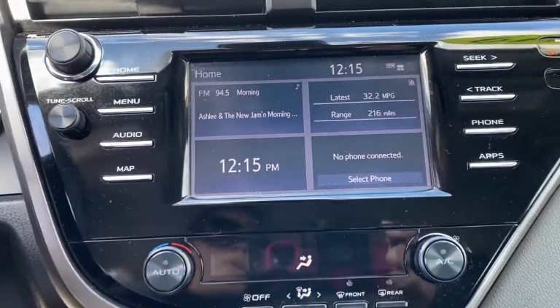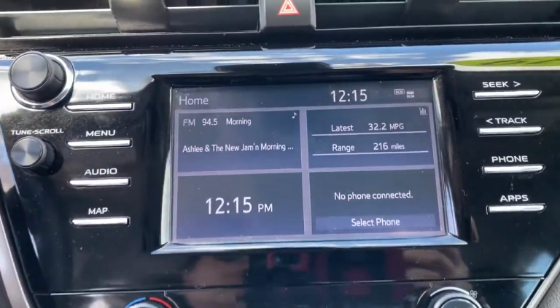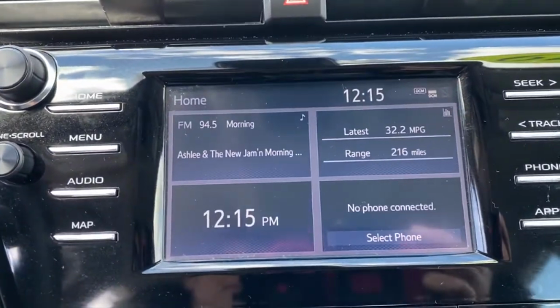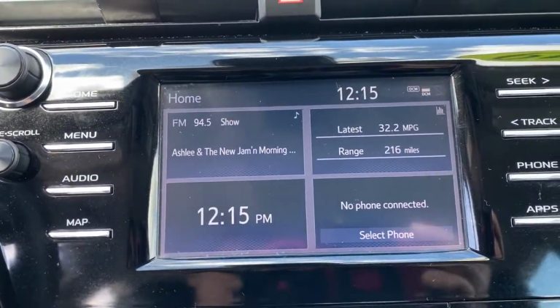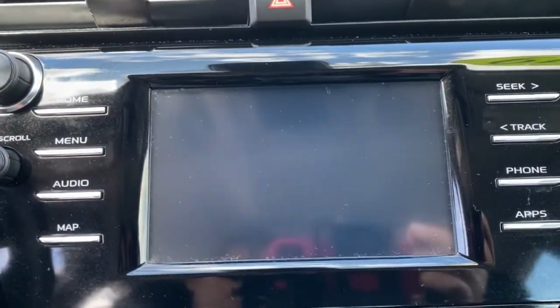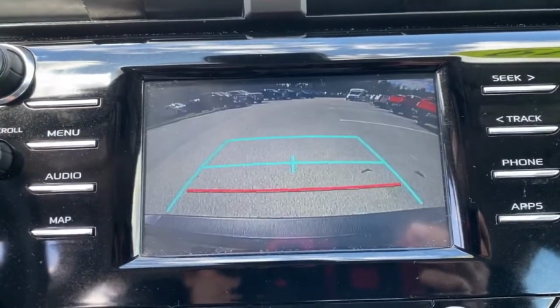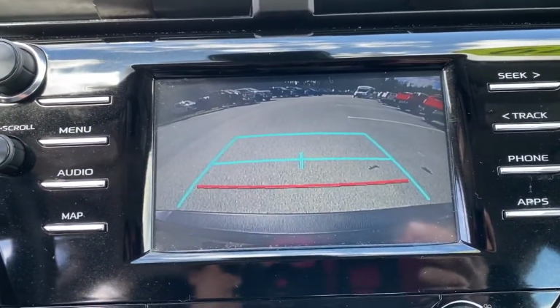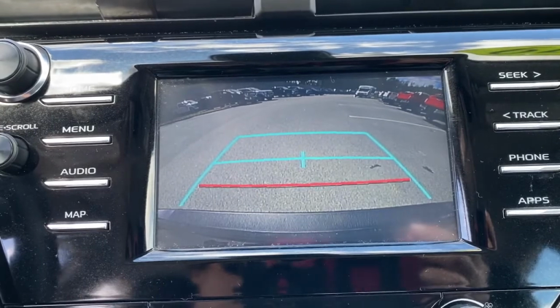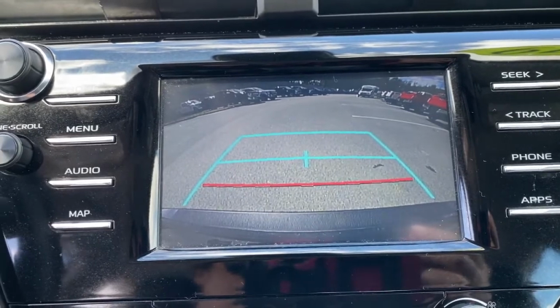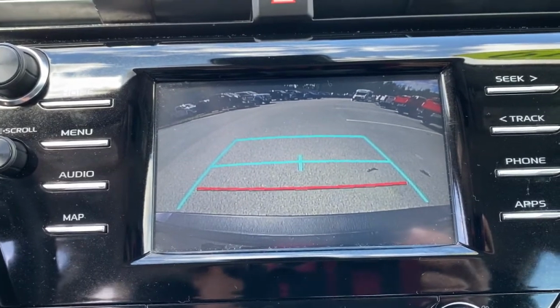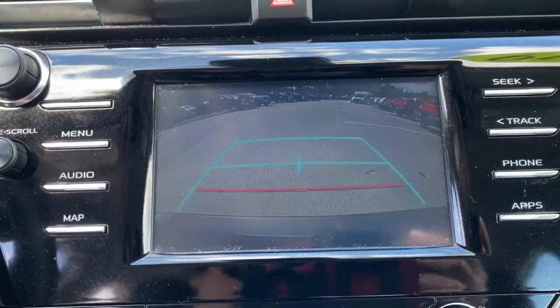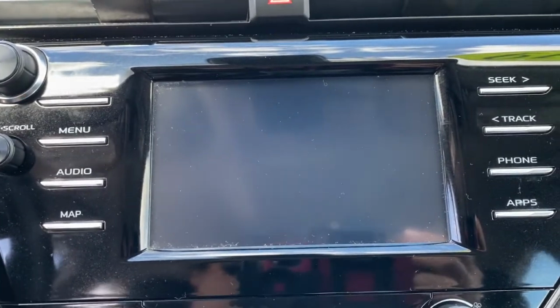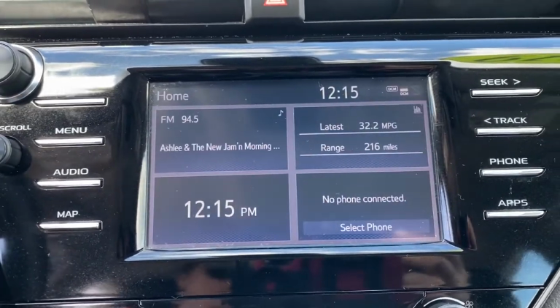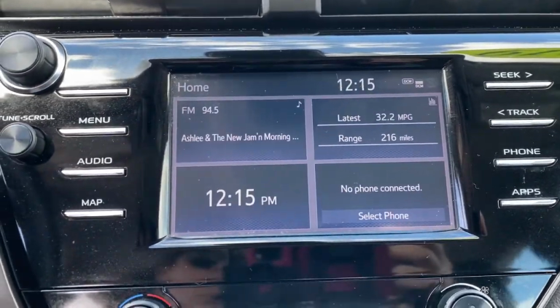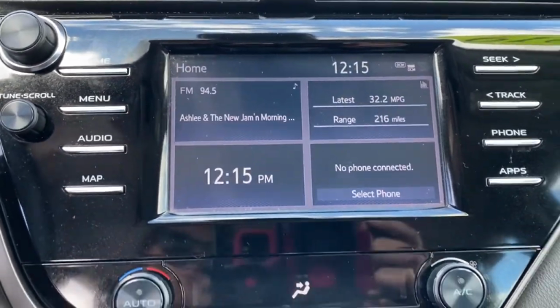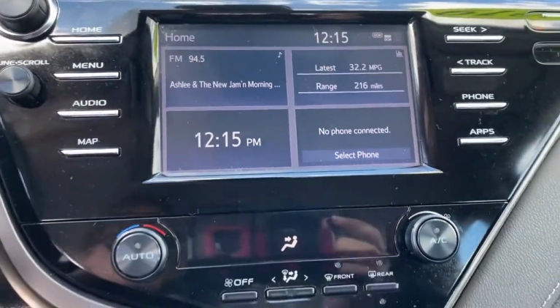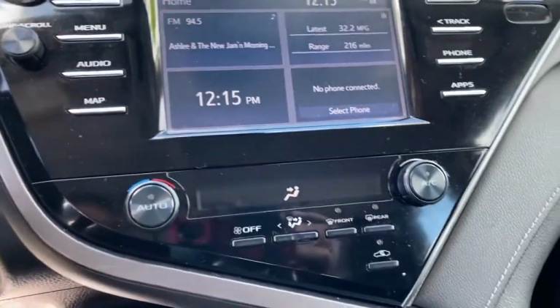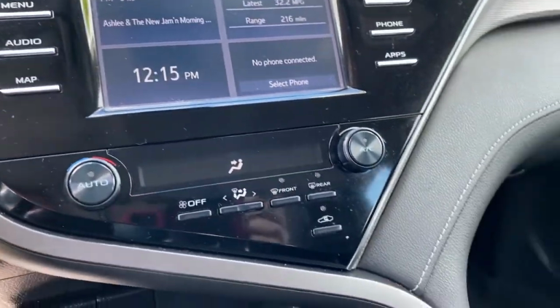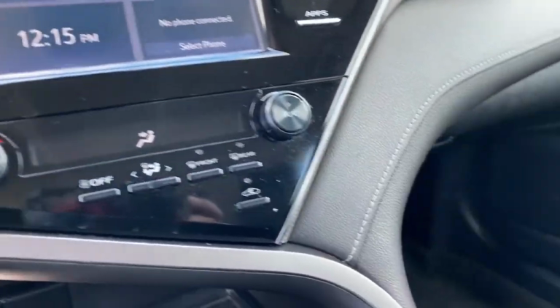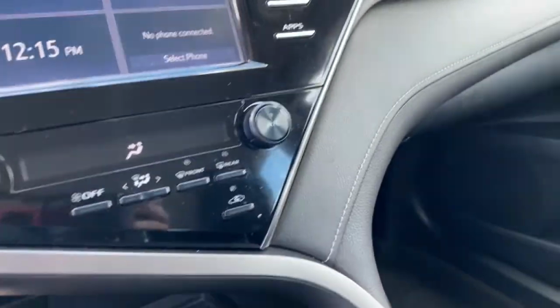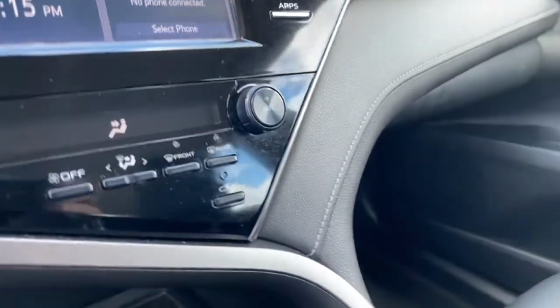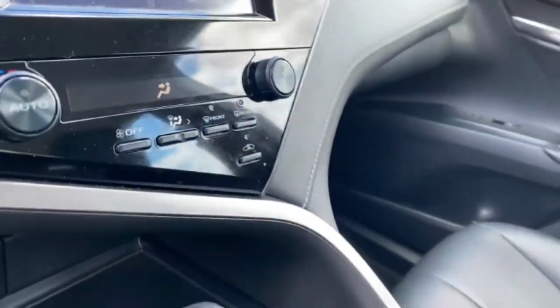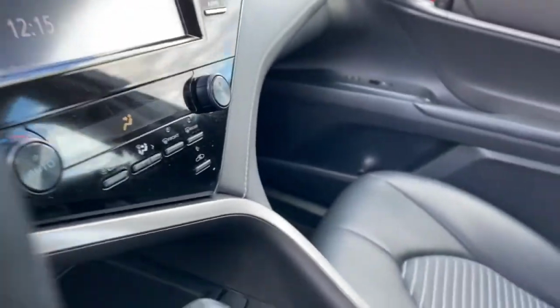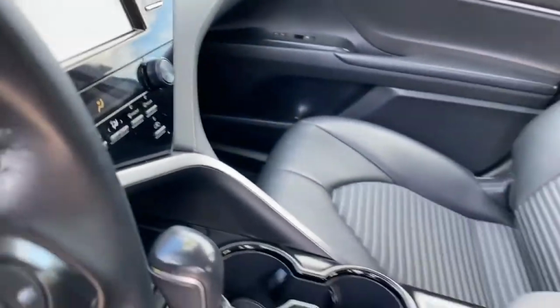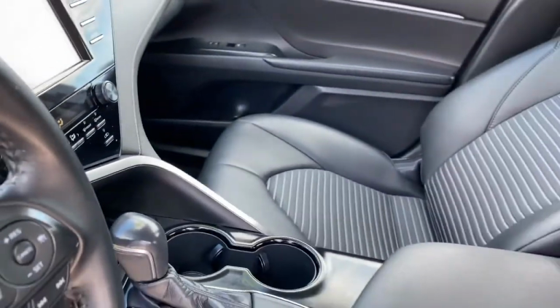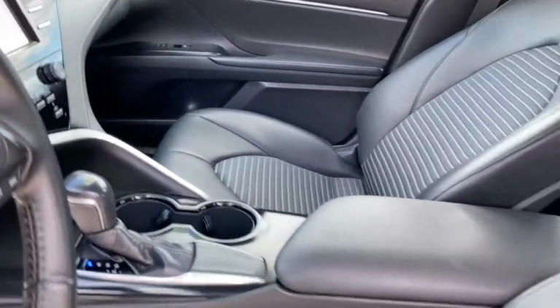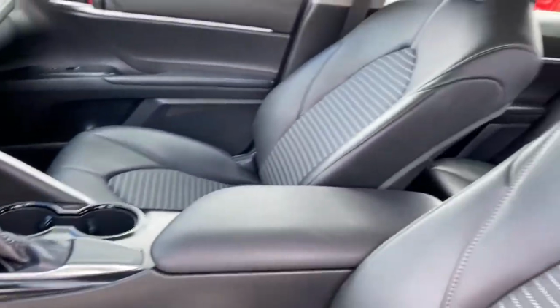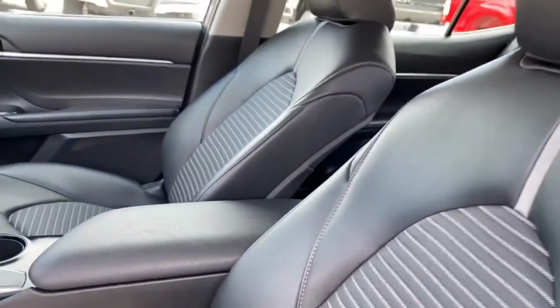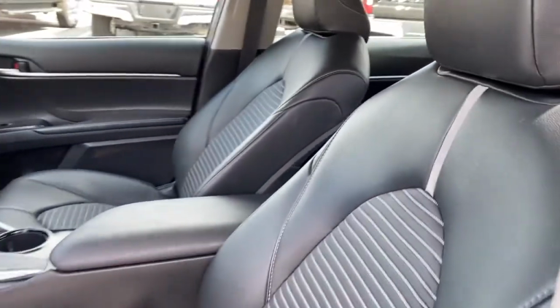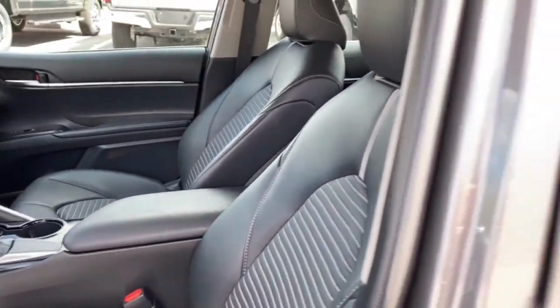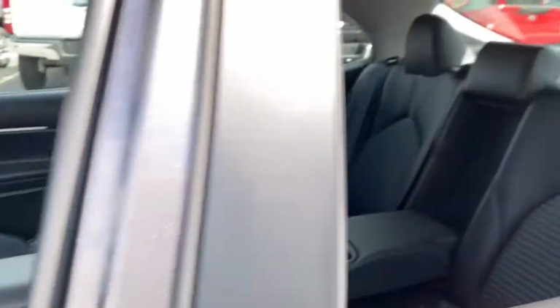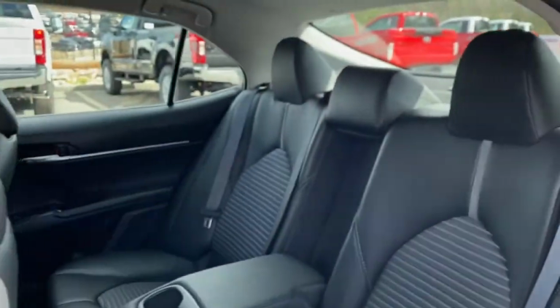Keyless entry, four-cylinder engine, backup camera, lane-keeping assist, iPod/MP3 input, adaptive cruise control, electronic stability control.